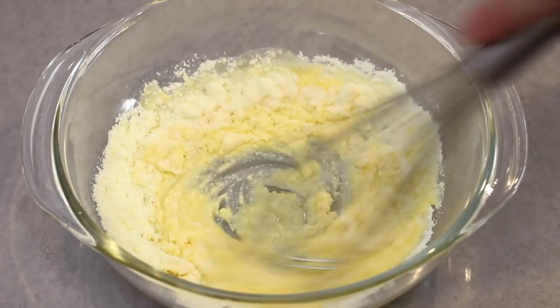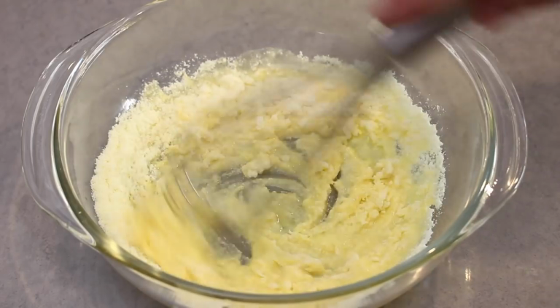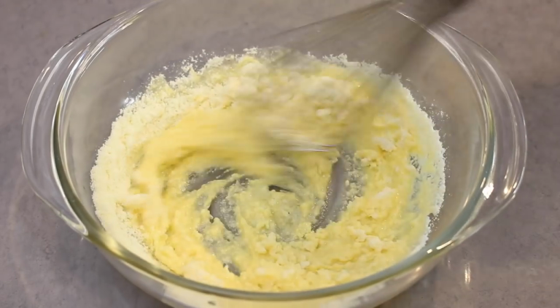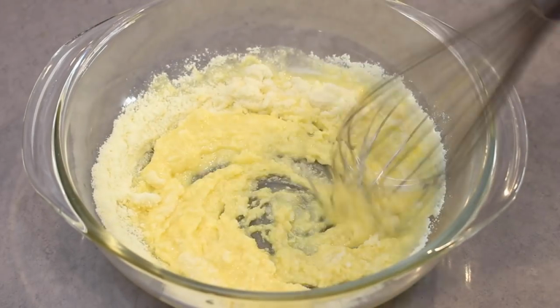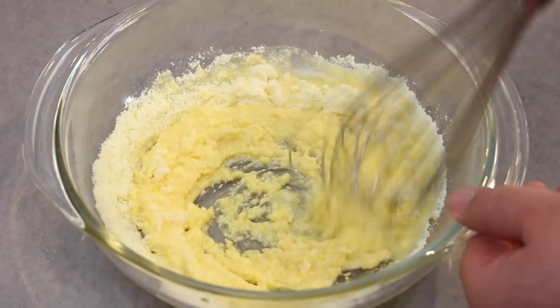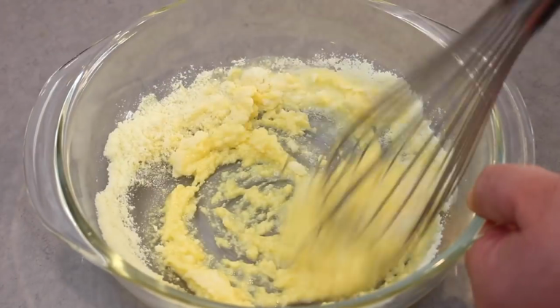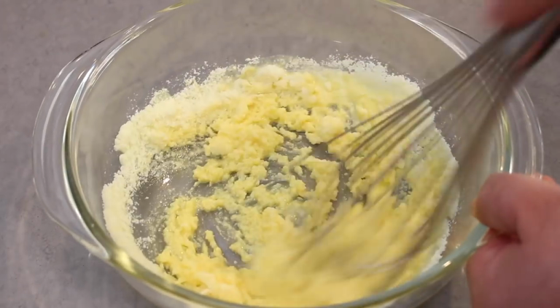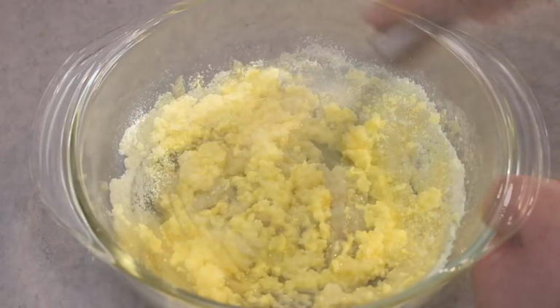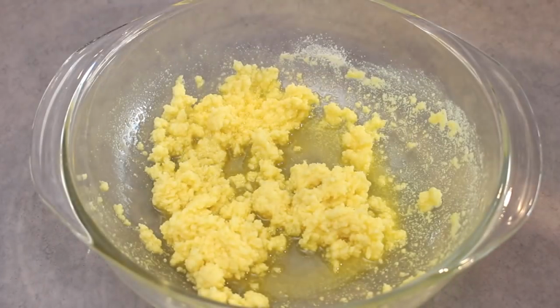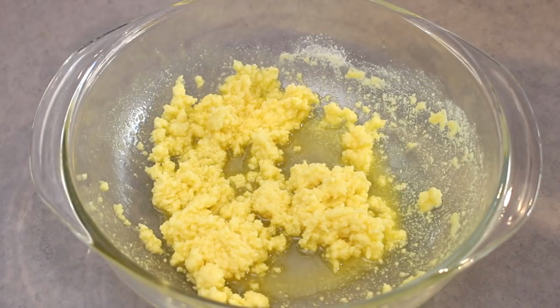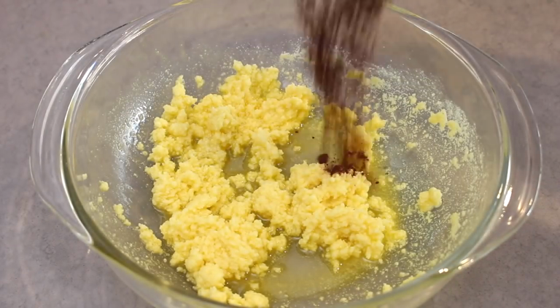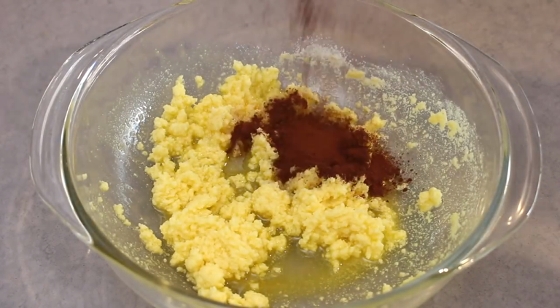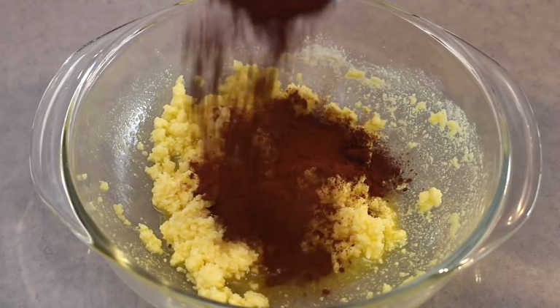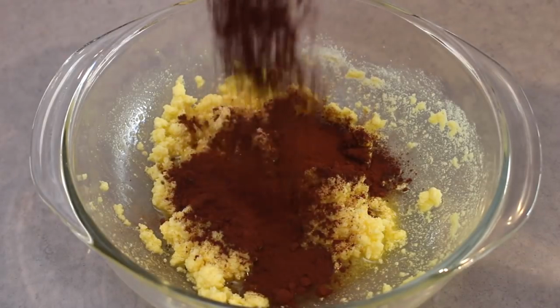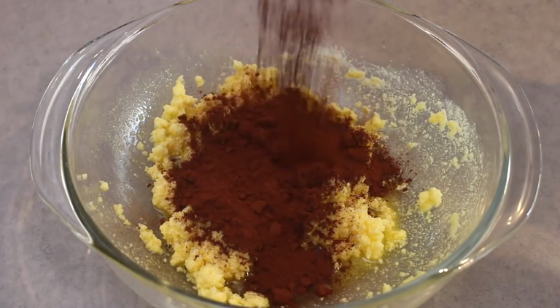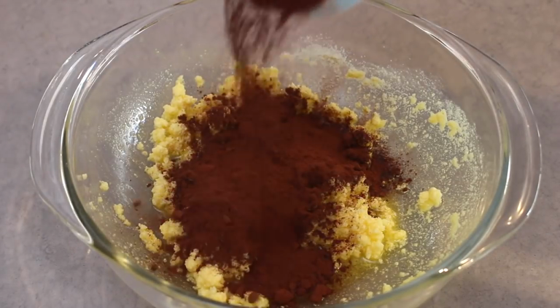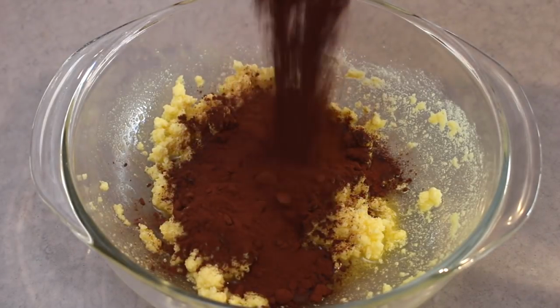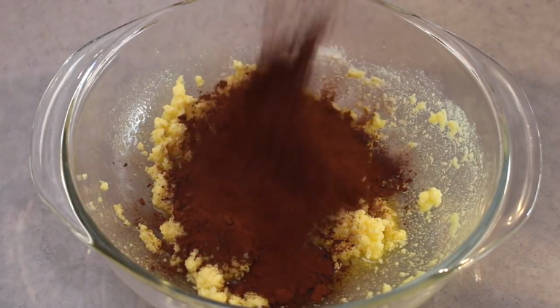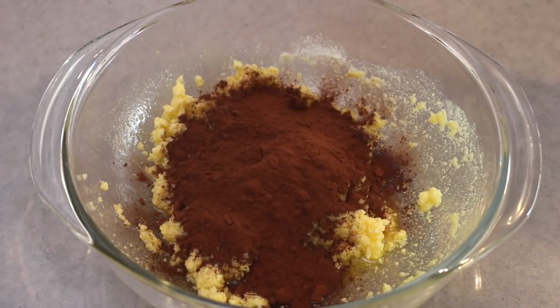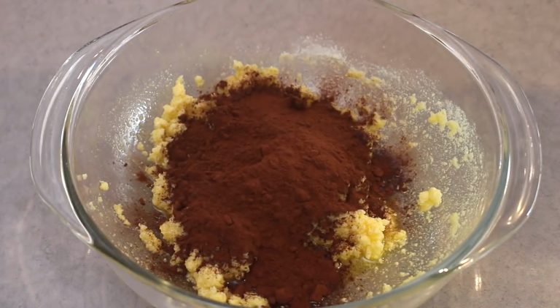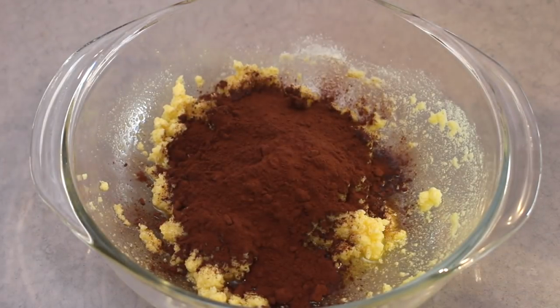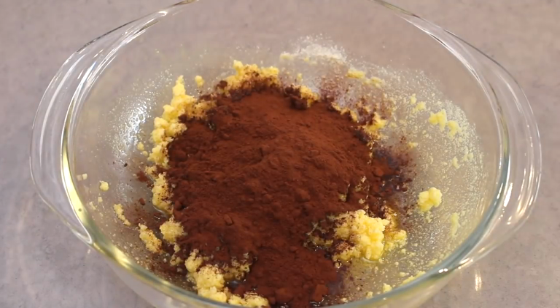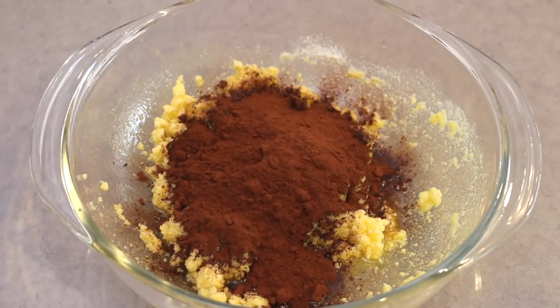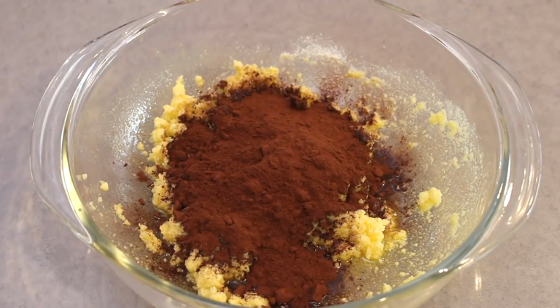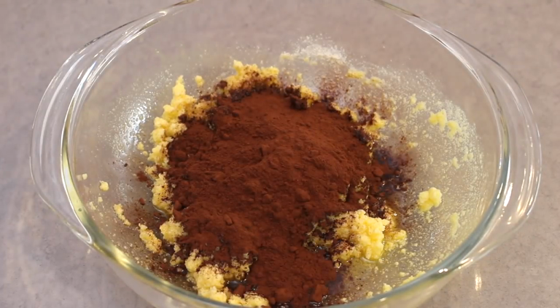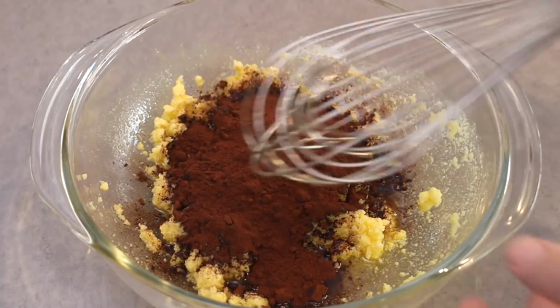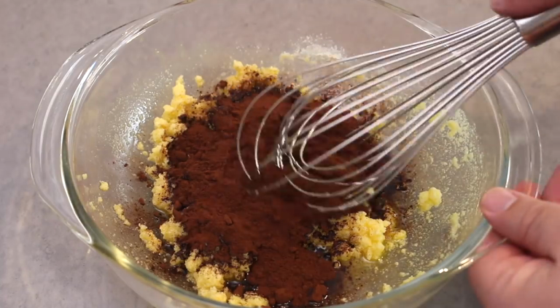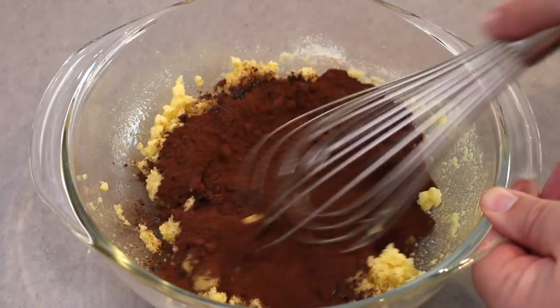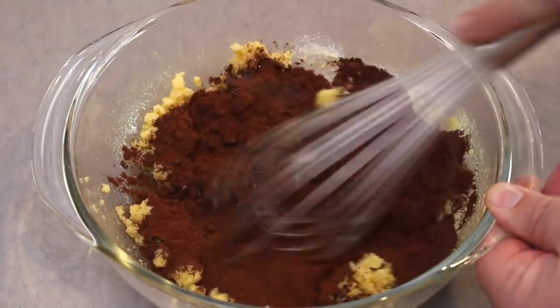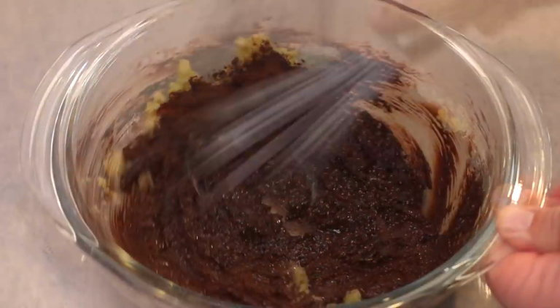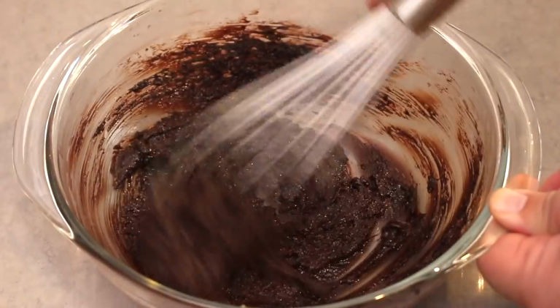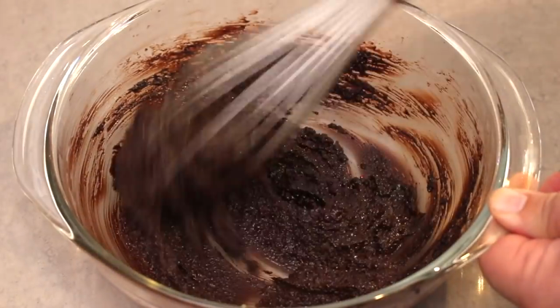Whisk it all together until it starts to clump. Next, add the cacao powder, which is lower in sugar than cocoa and in my opinion has a richer chocolate flavour. Whisk in the cacao until it starts to clump with the butter and milk powder.